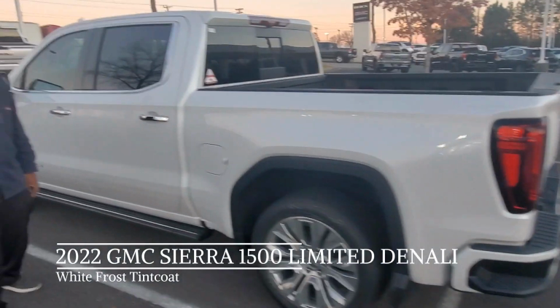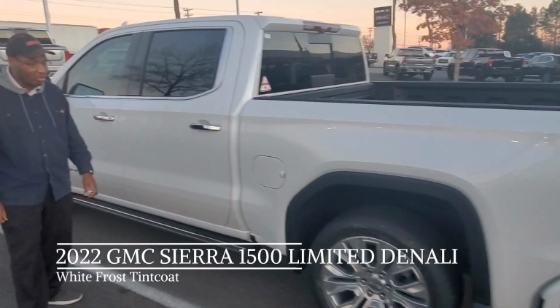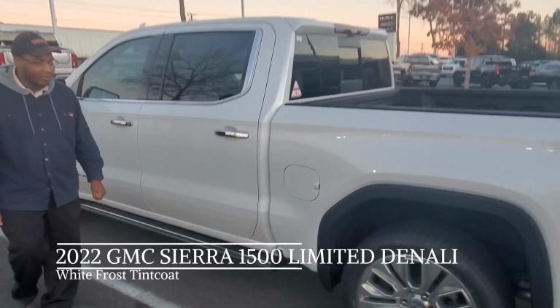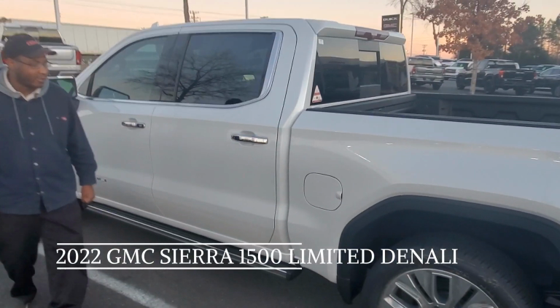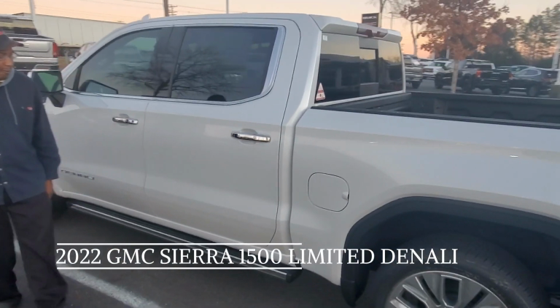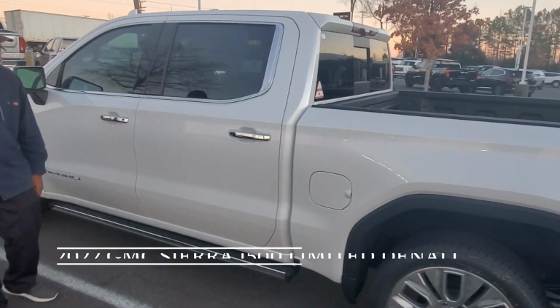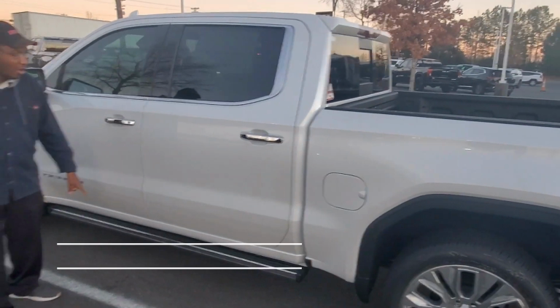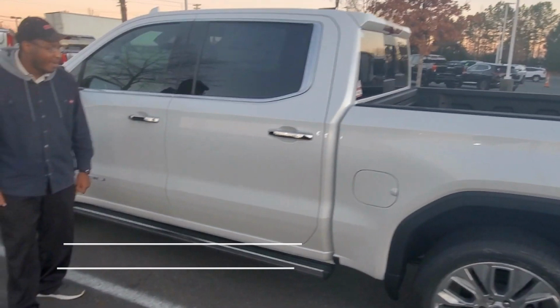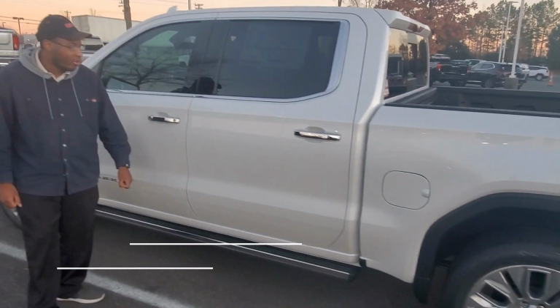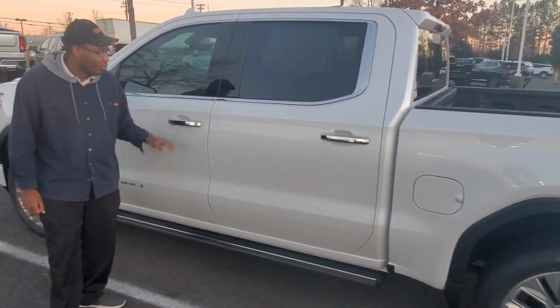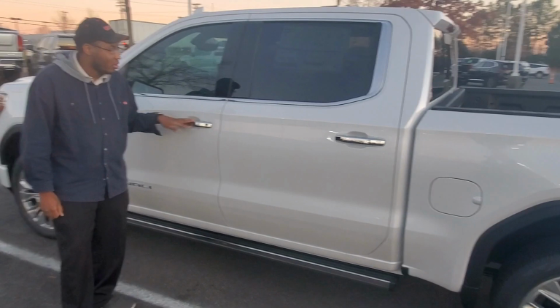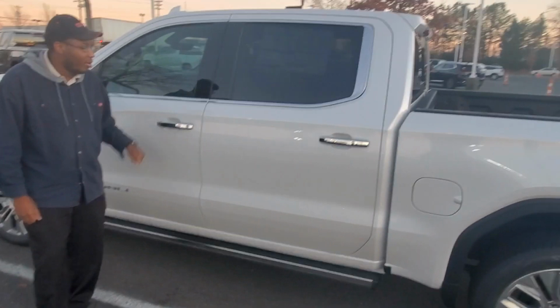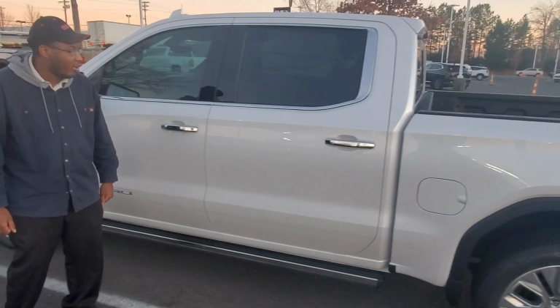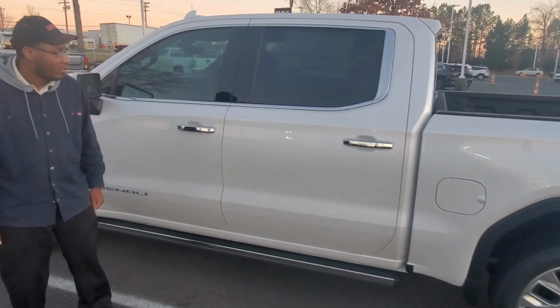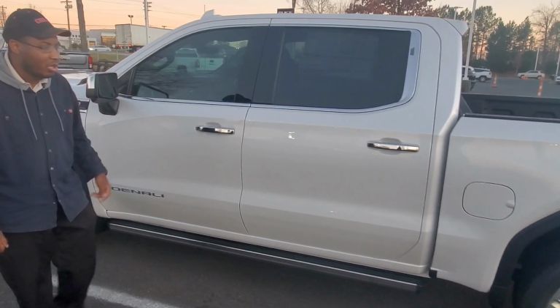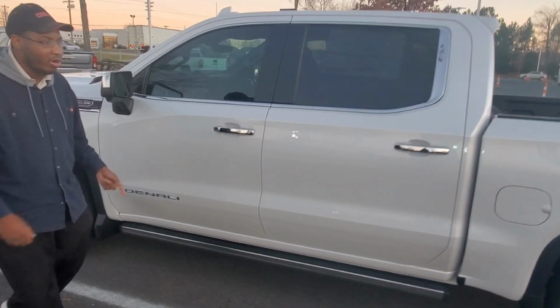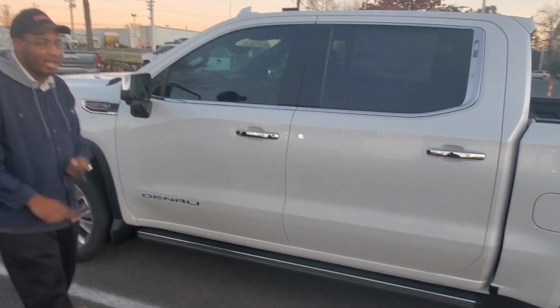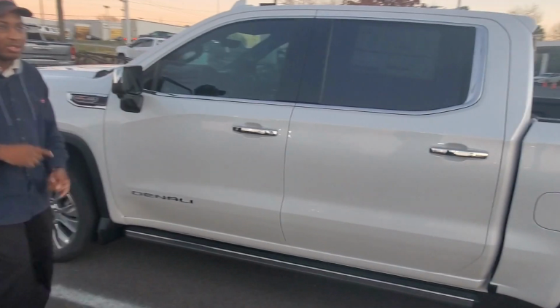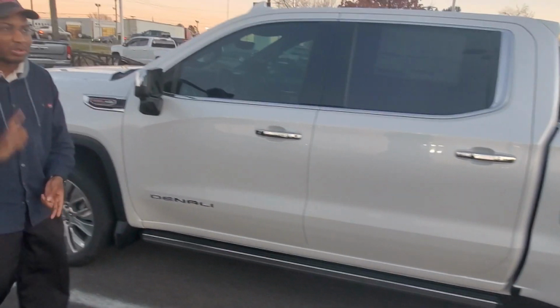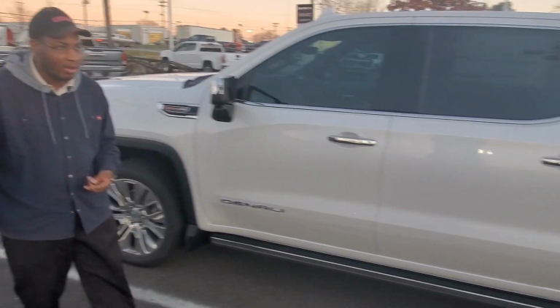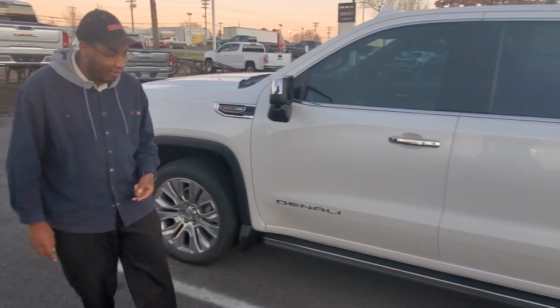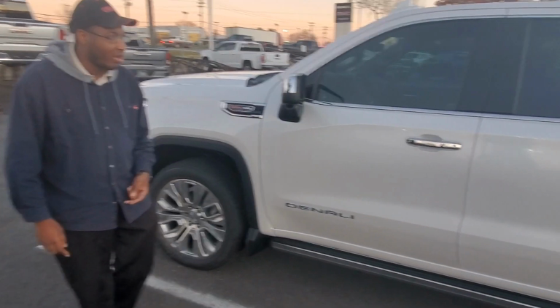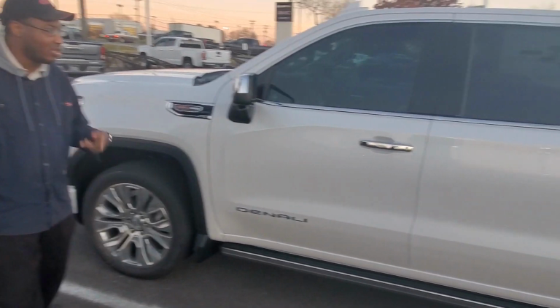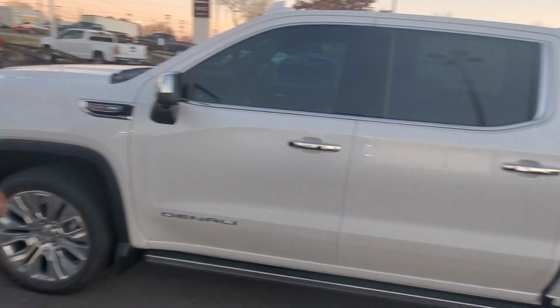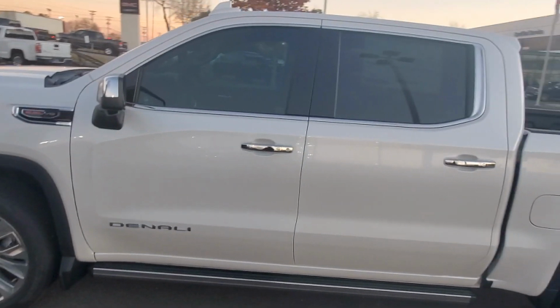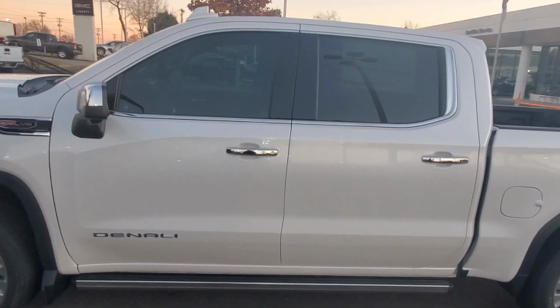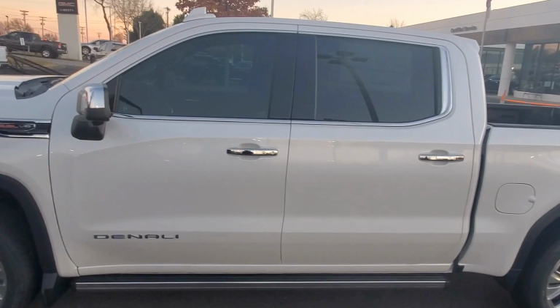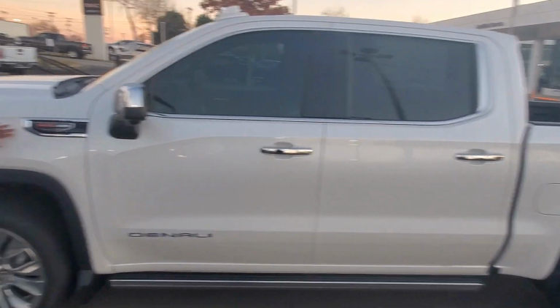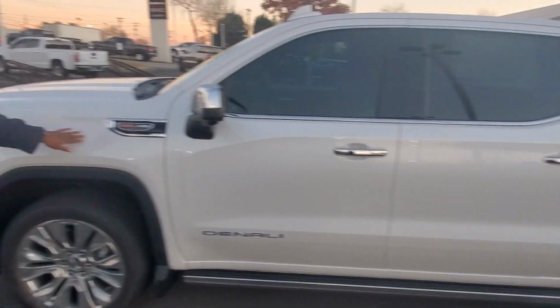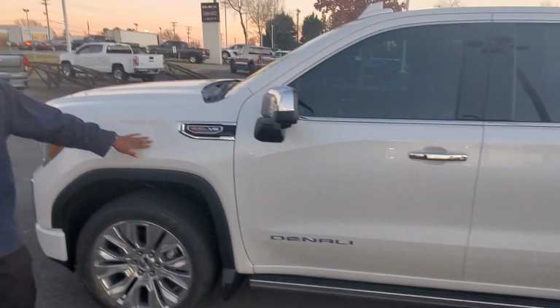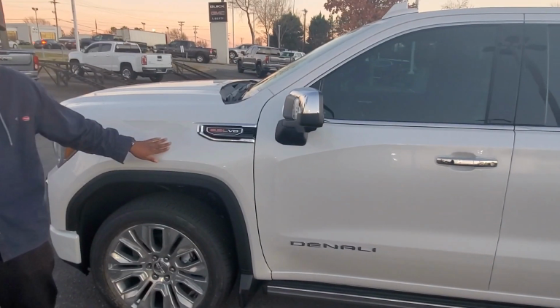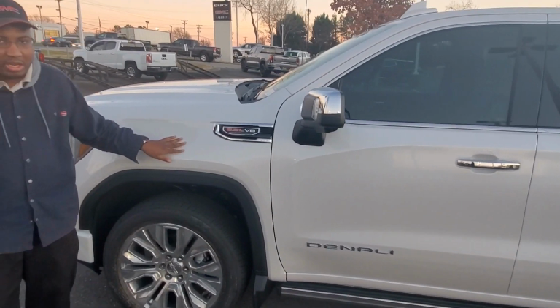You got the 22 inch chrome rims, automatic running board, grab board handles. We're going to get DVTs, custom aluminum seats. It's got the 6.2 liter V8 engine in it.